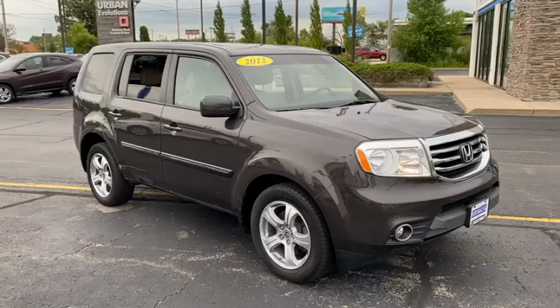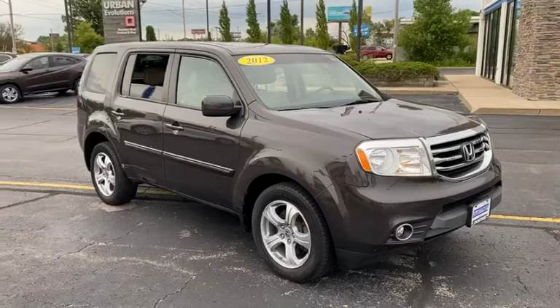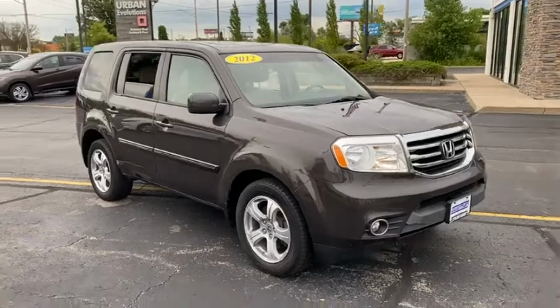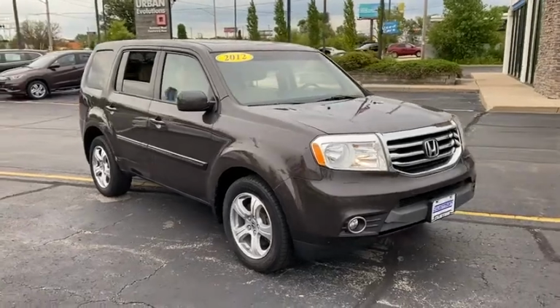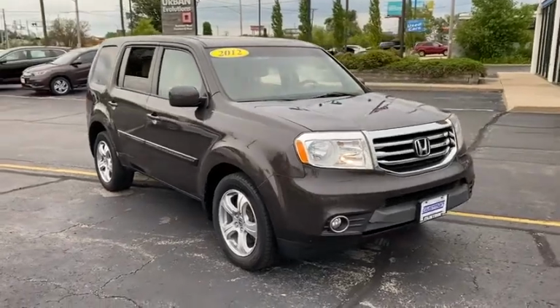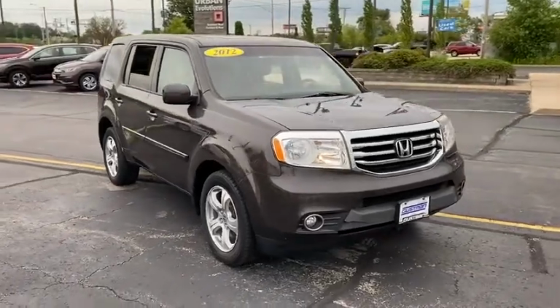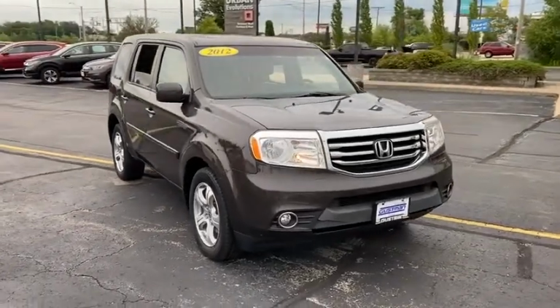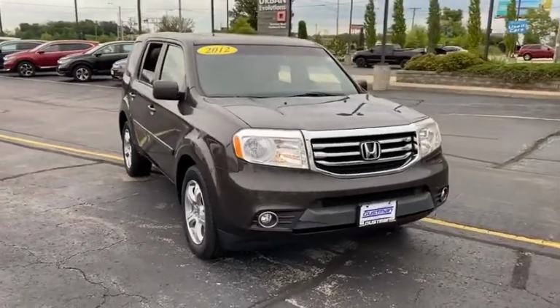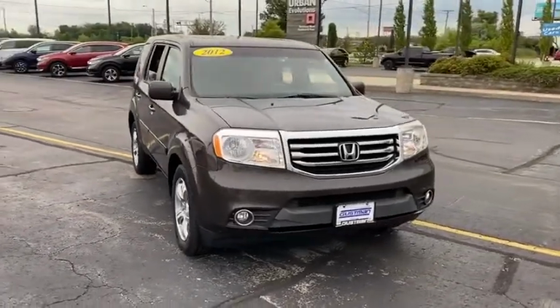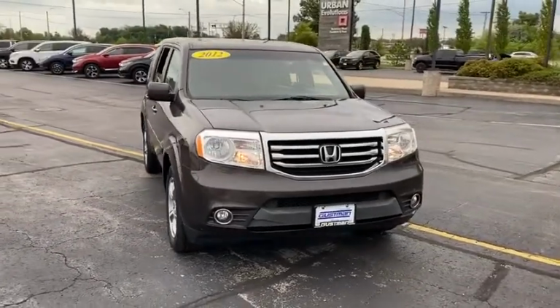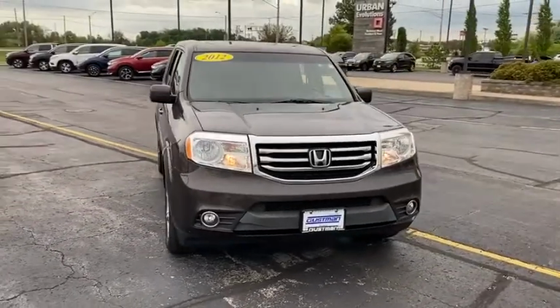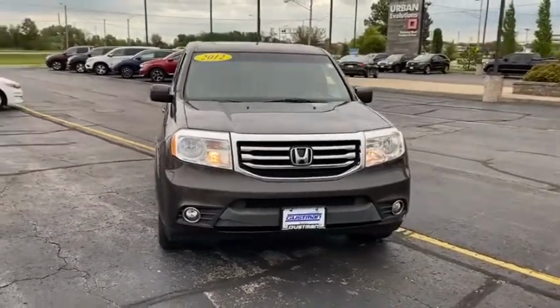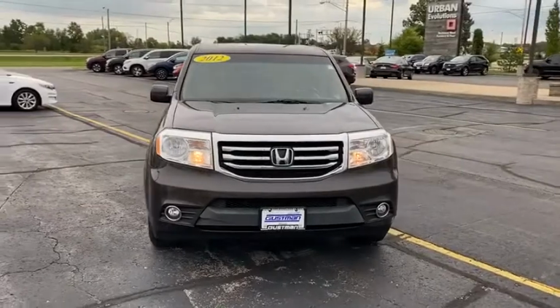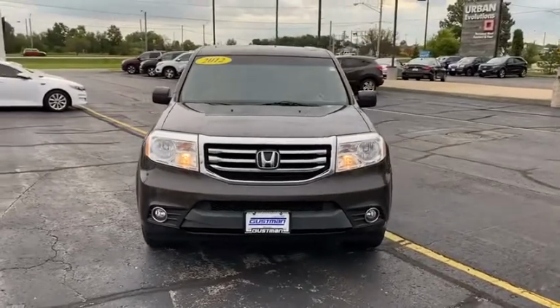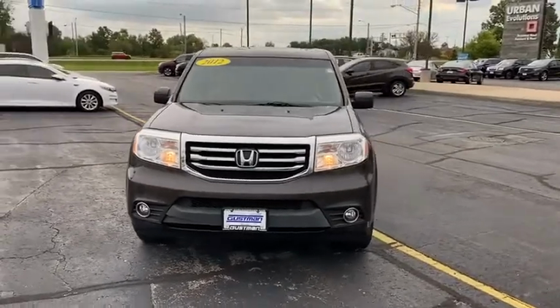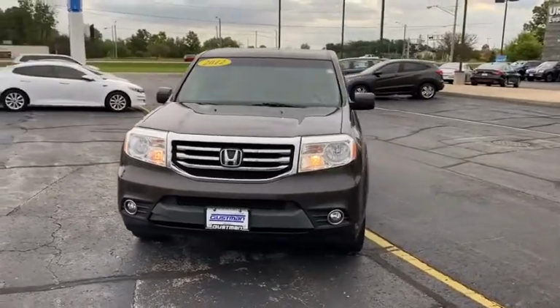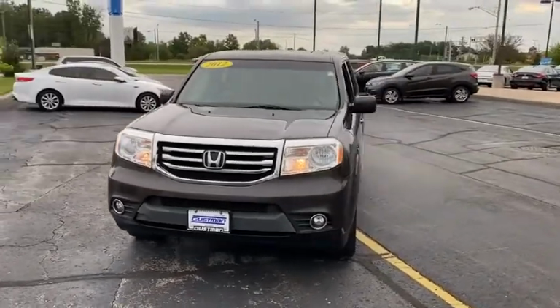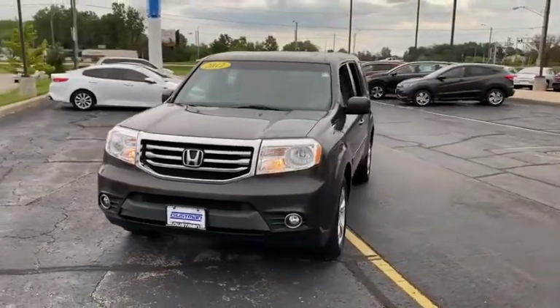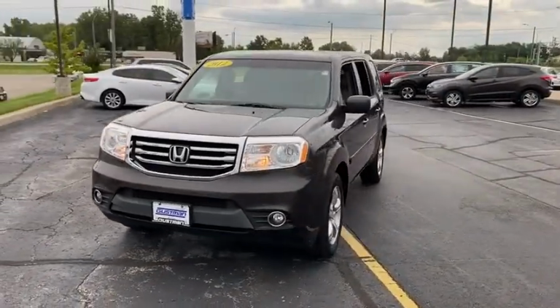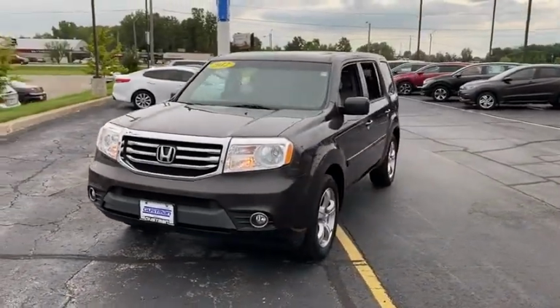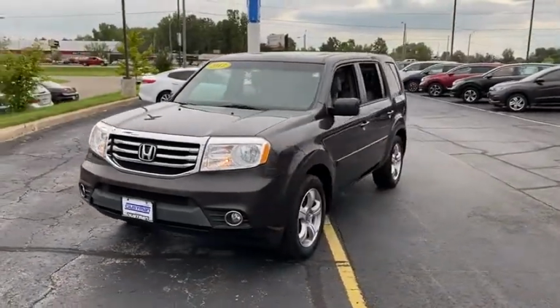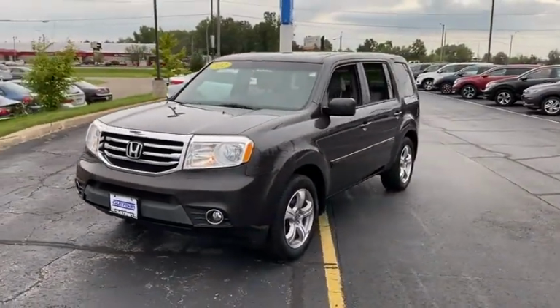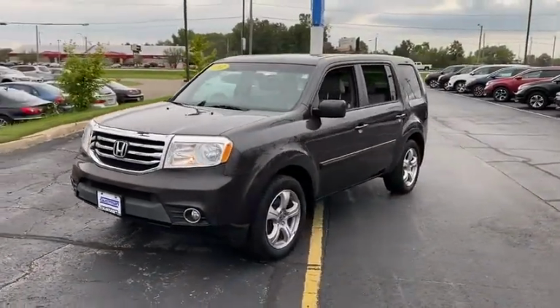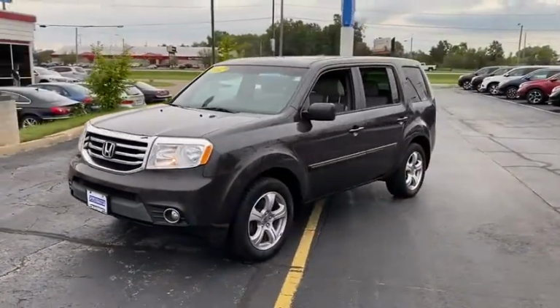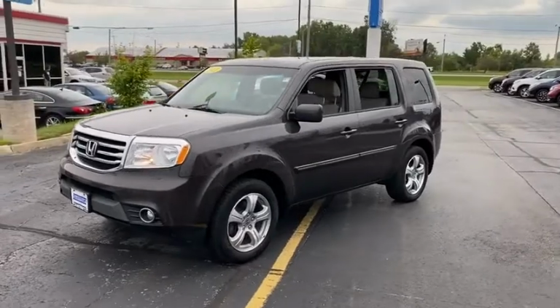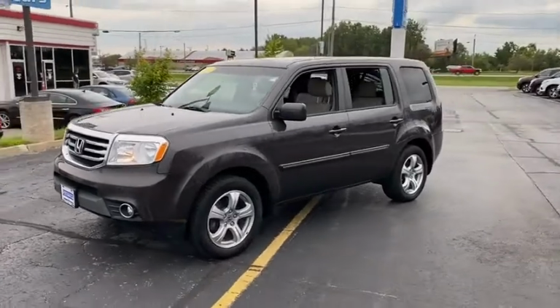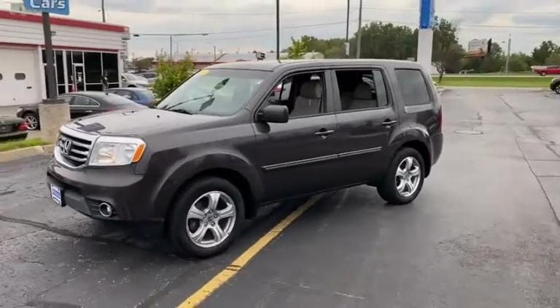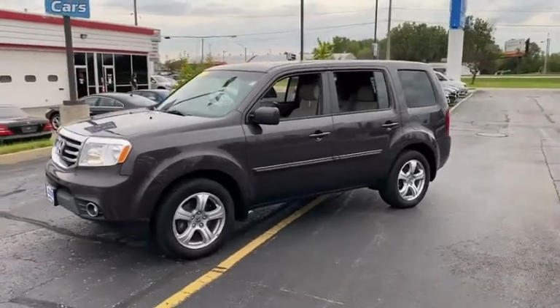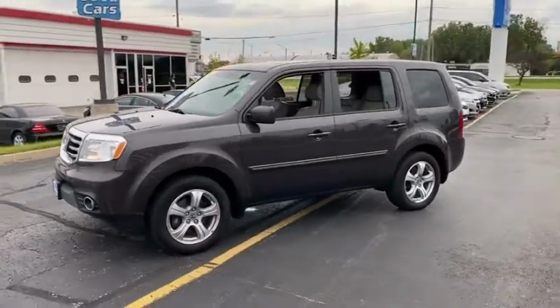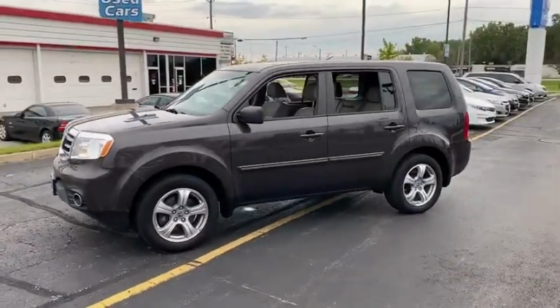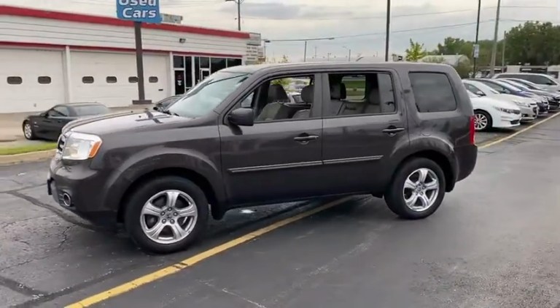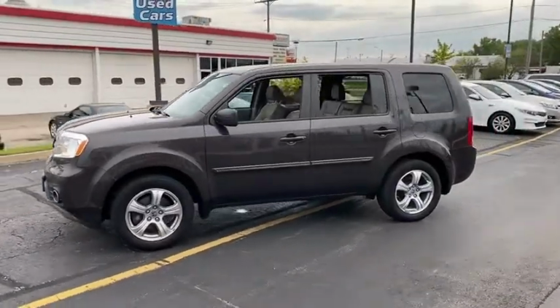Come test drive the 2012 Honda Pilot: optimal utility, indulgent interior, powerful performer. You'll be ready for almost anything in the Honda Pilot. Here are some of this vehicle's great options.